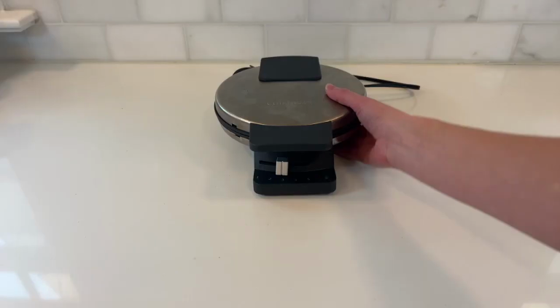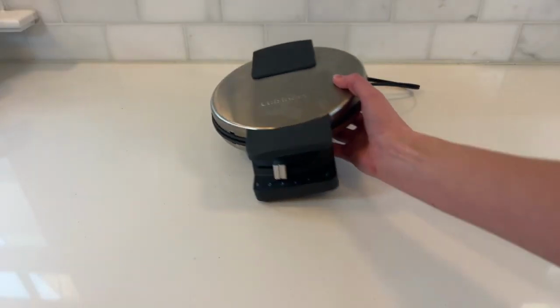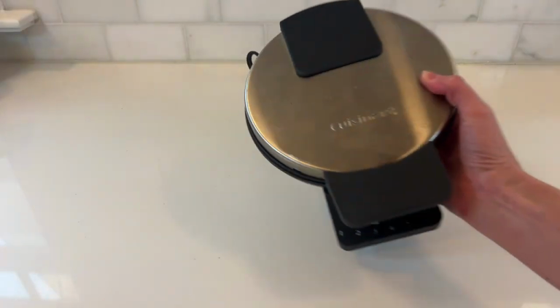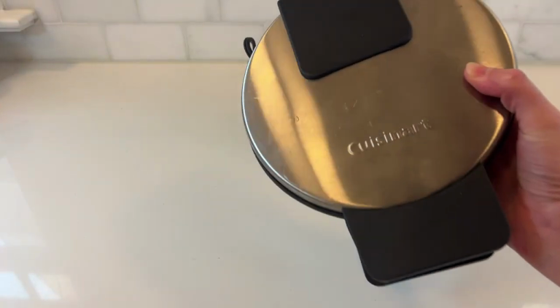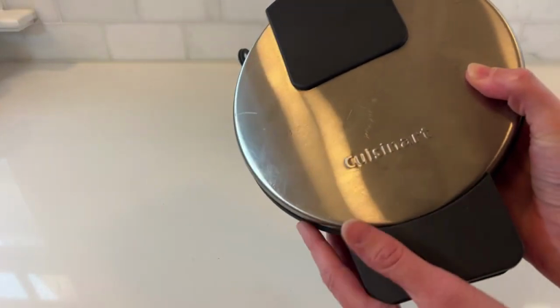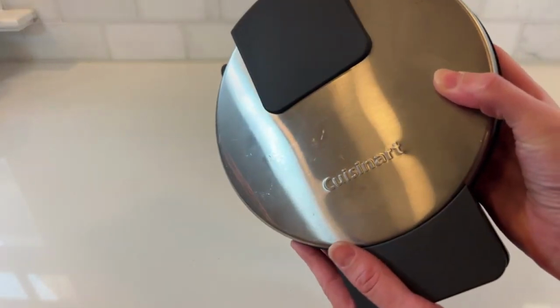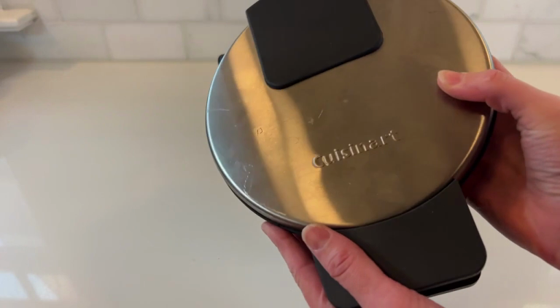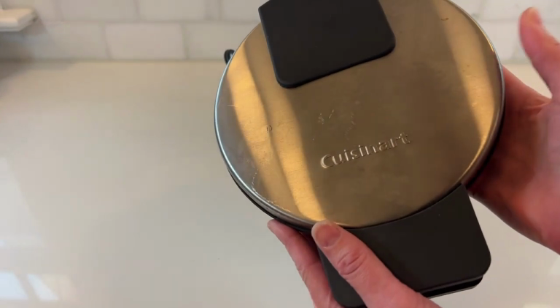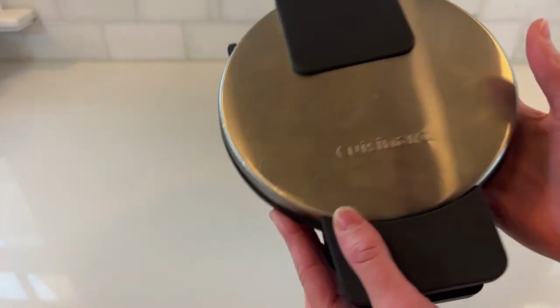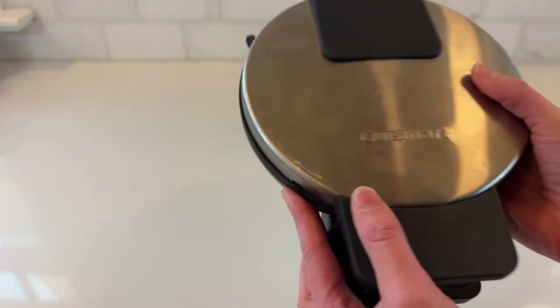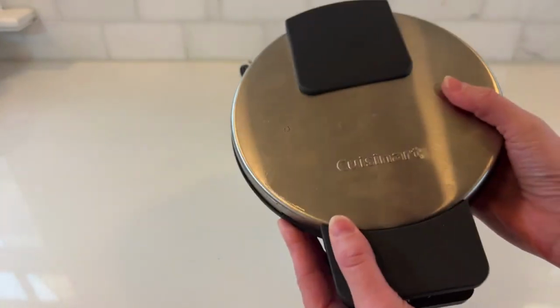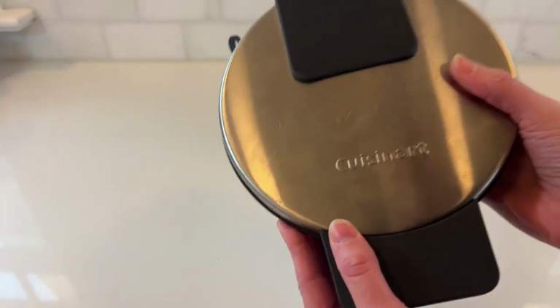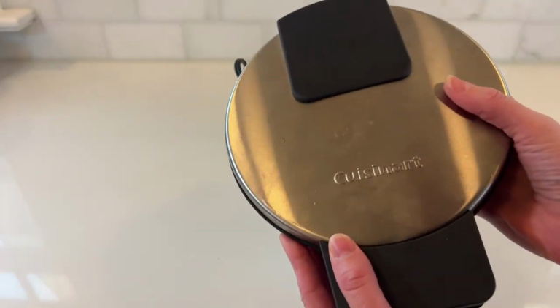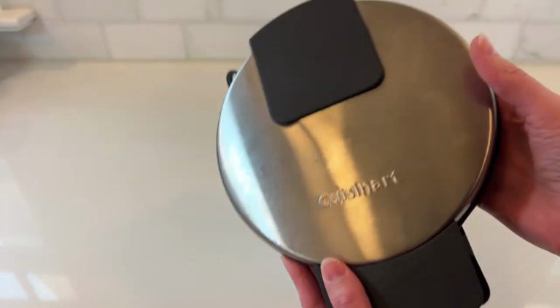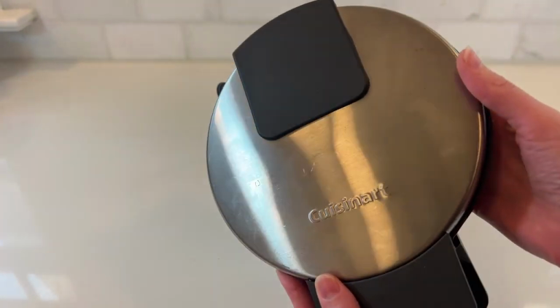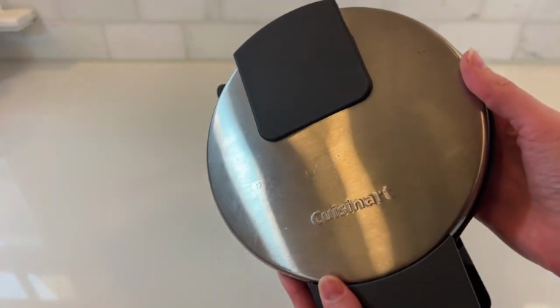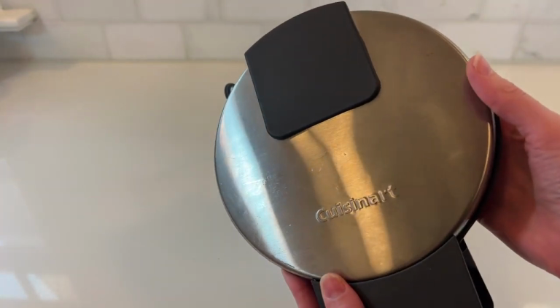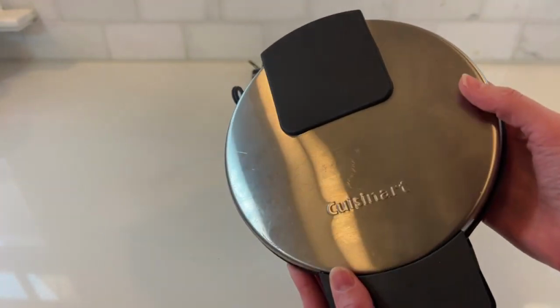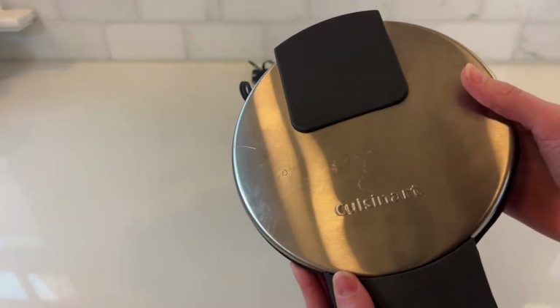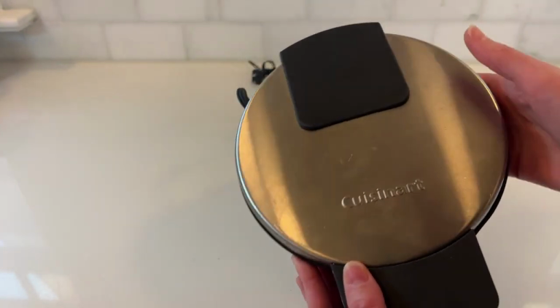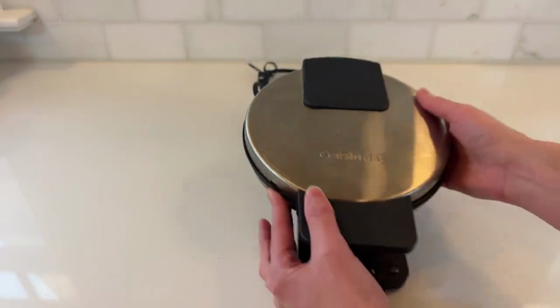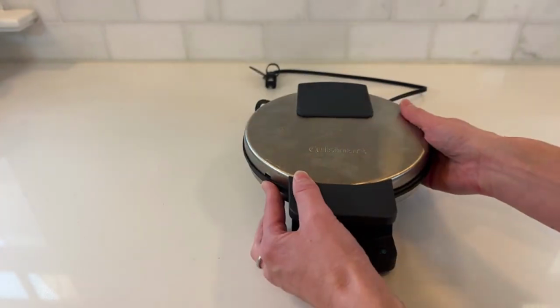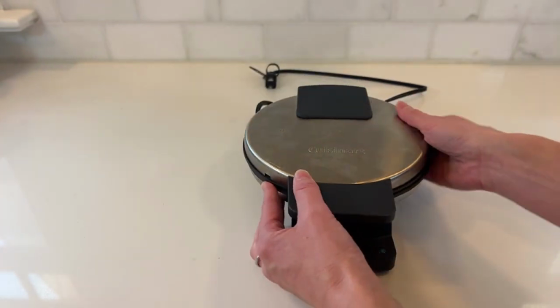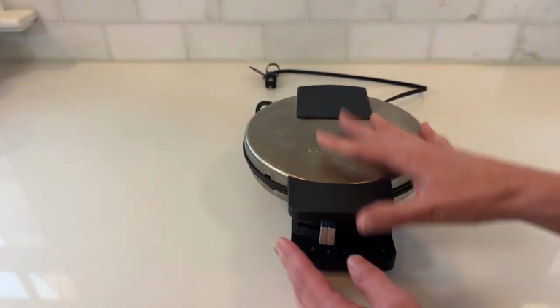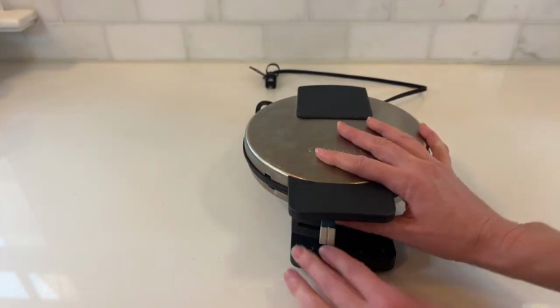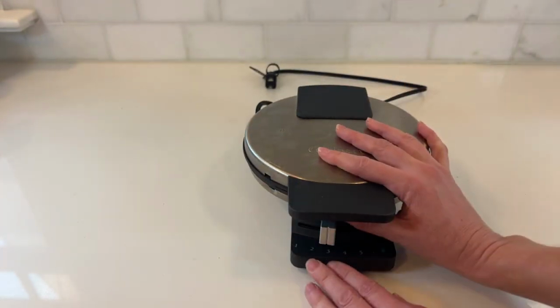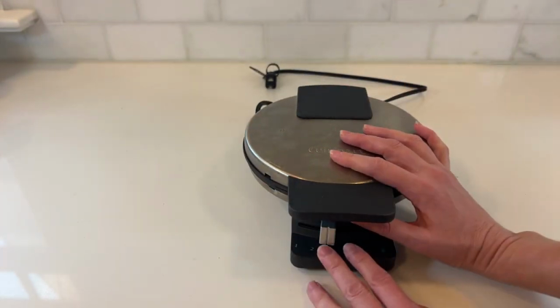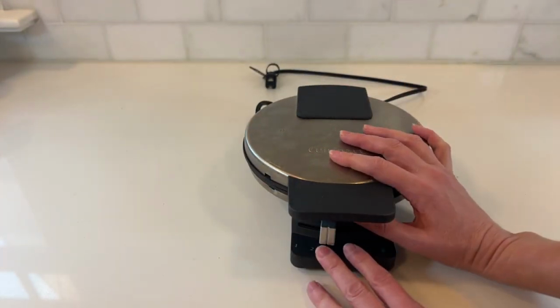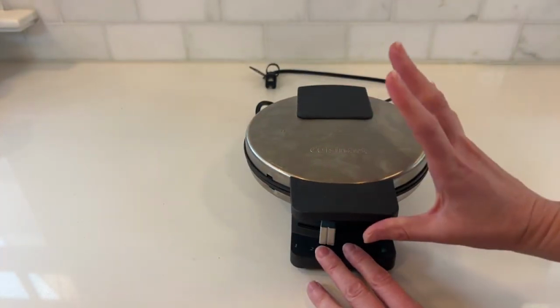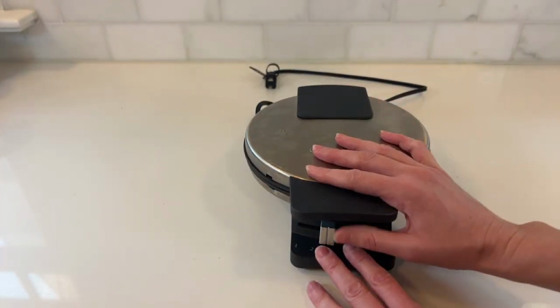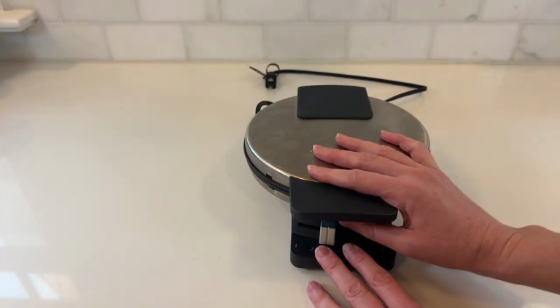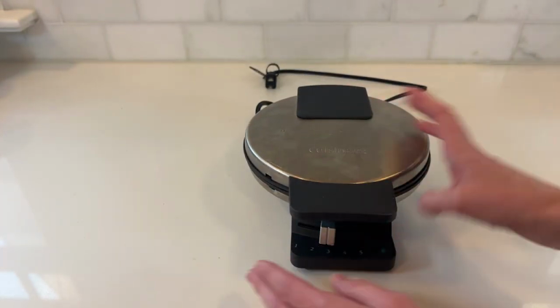There are definite pros and cons to this waffle maker. The pros are simple — it makes a fantastic waffle, and I'll show you how.